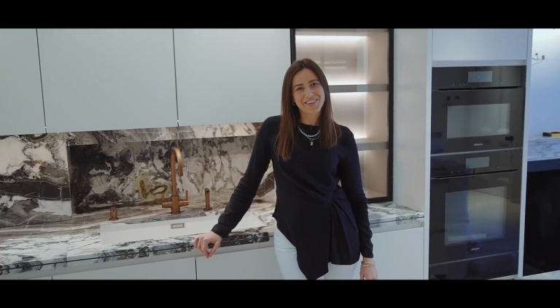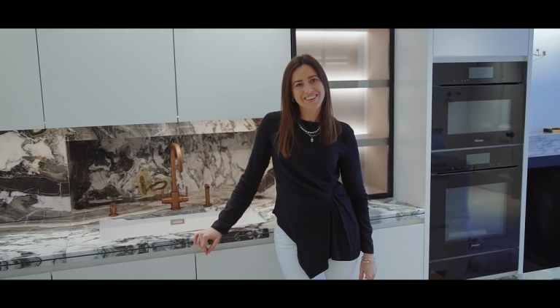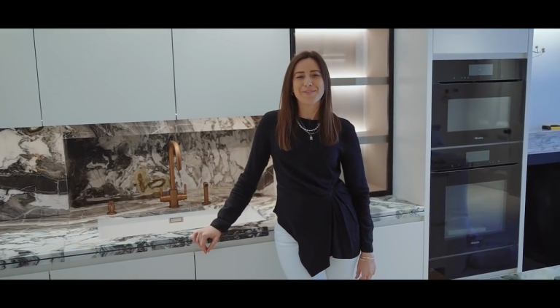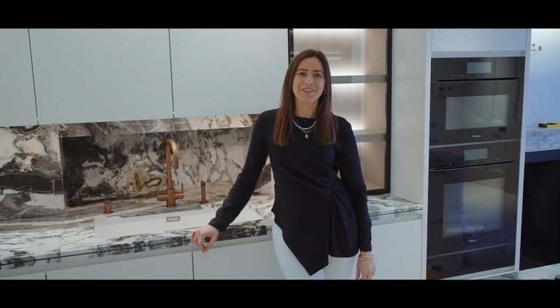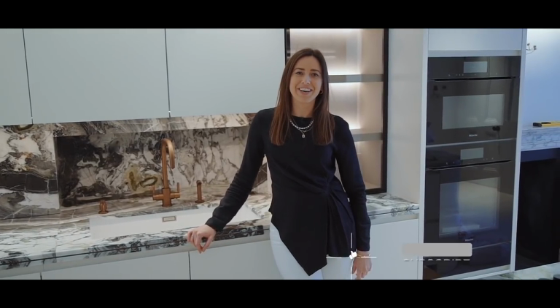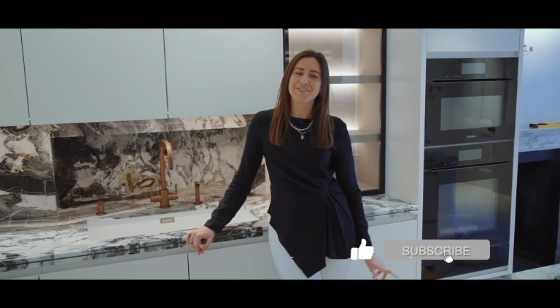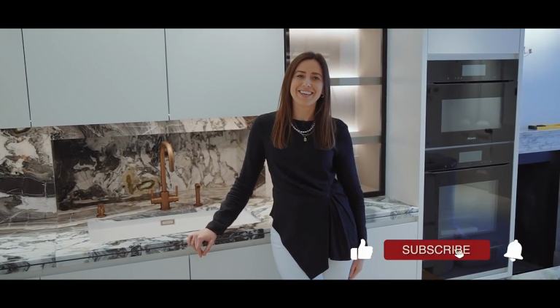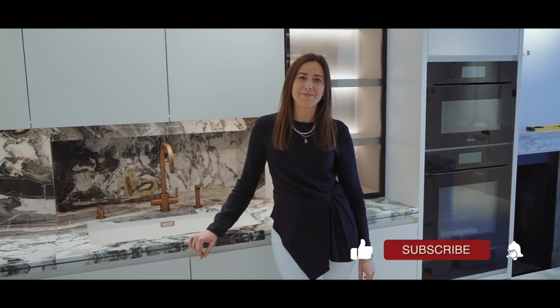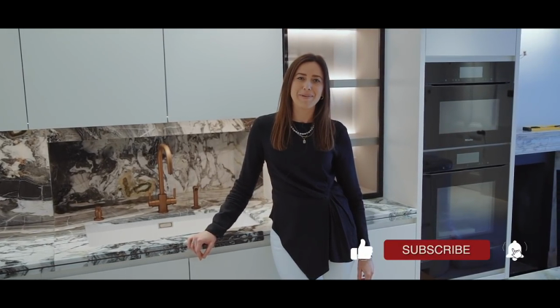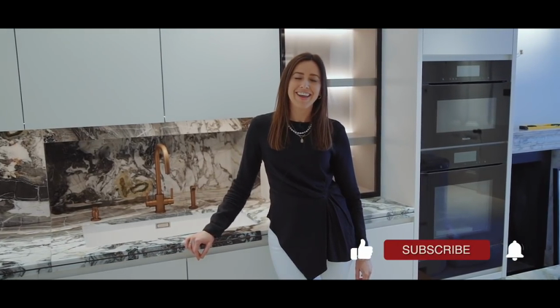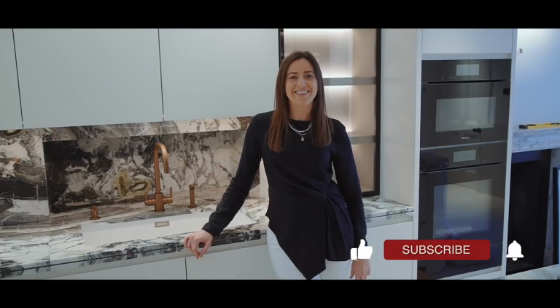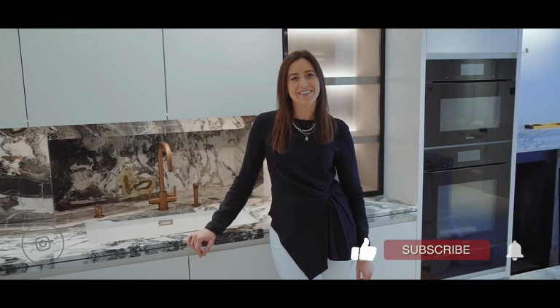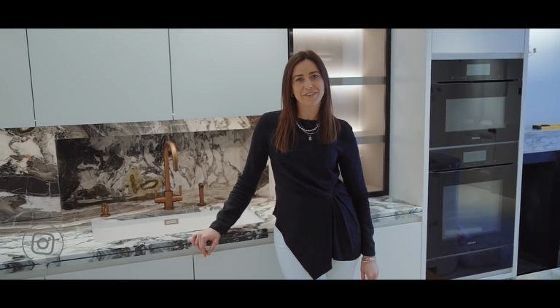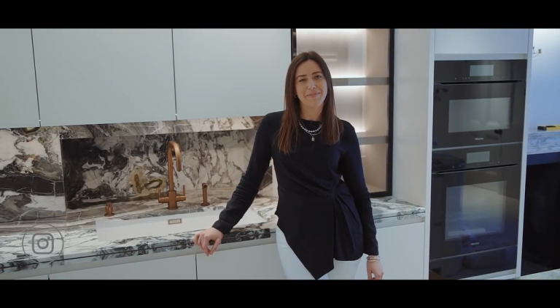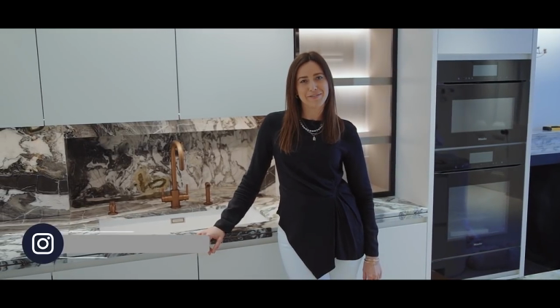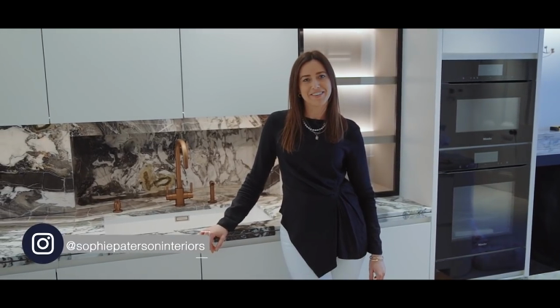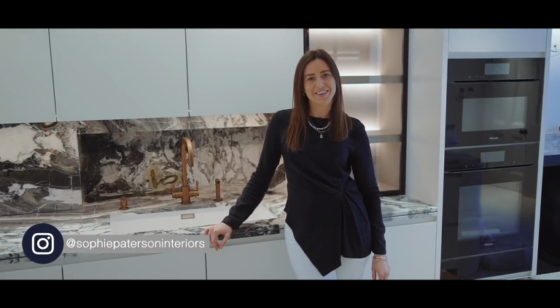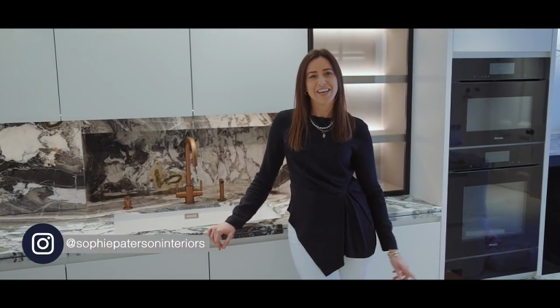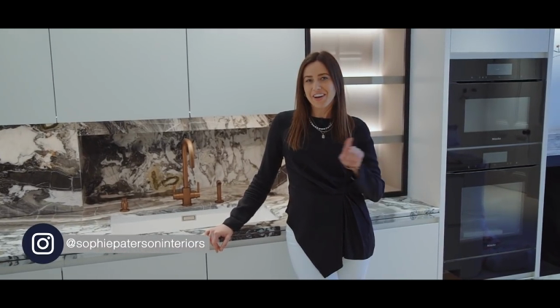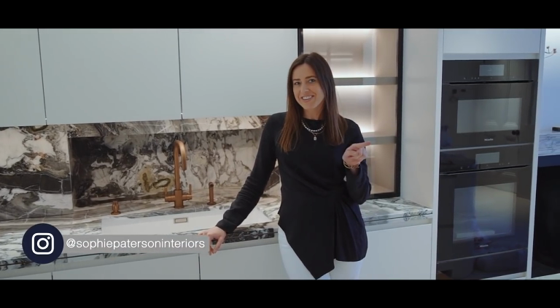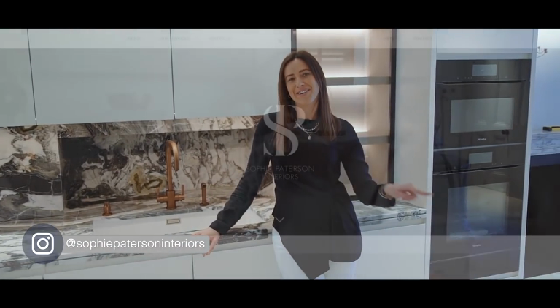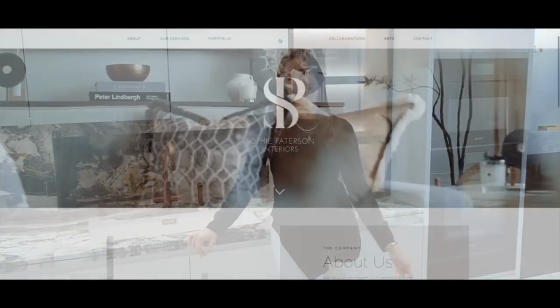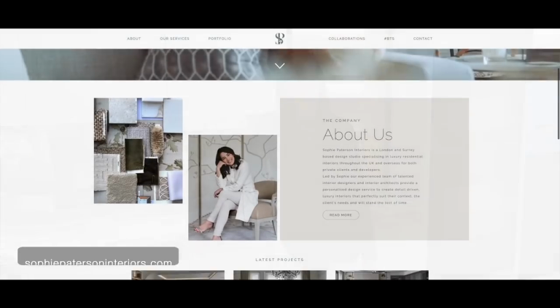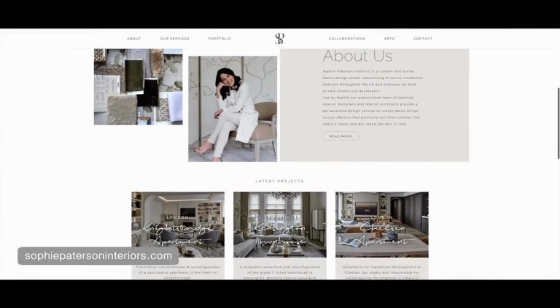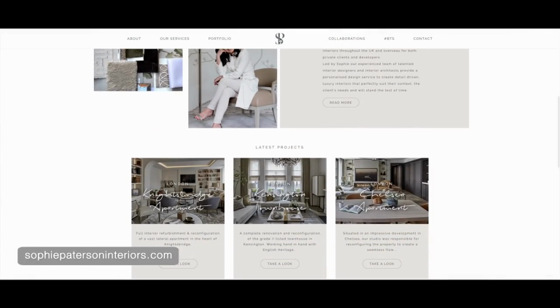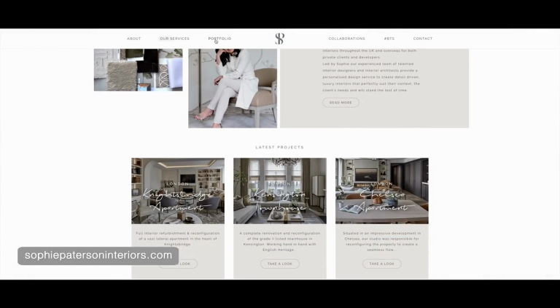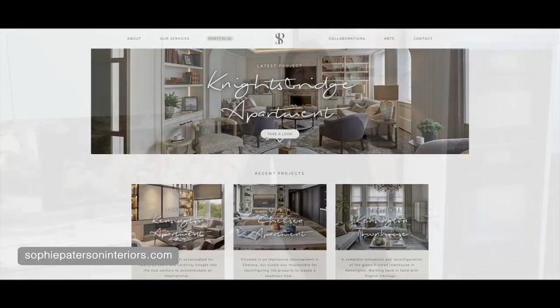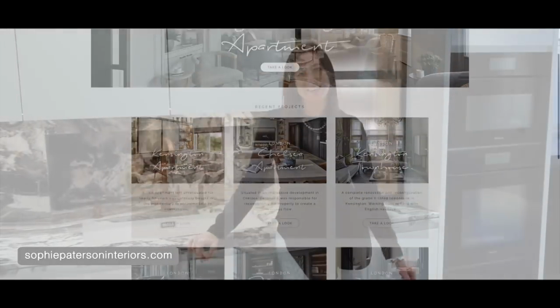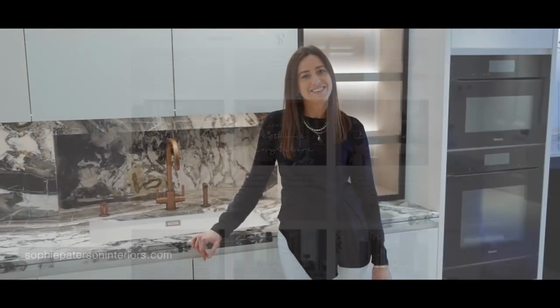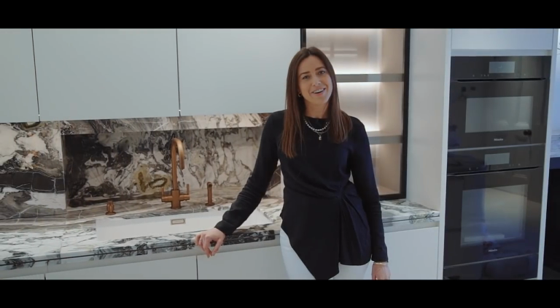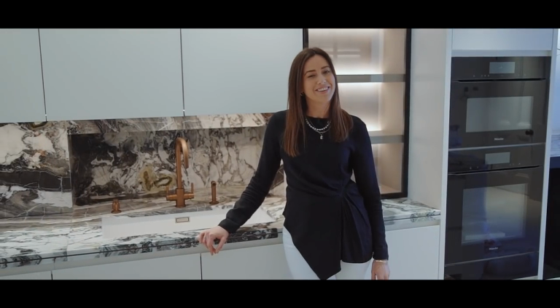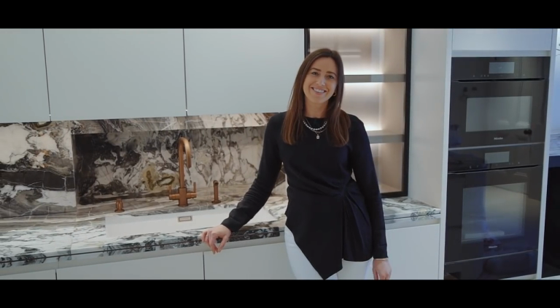Thank you so much for watching — hope you enjoyed the video. Don't forget to hit that subscribe button and check us out on Instagram at Sophie Patterson Interiors. You can also visit our recently updated website at sophiepattersoninteriors.com. See you on the next one!